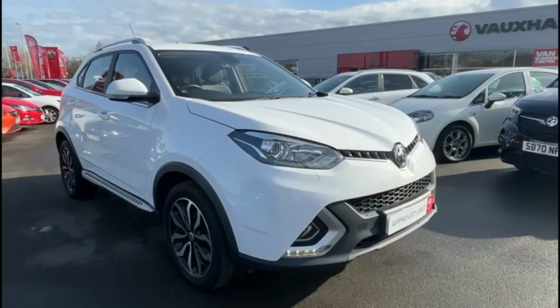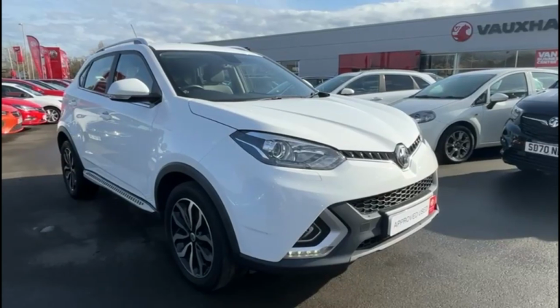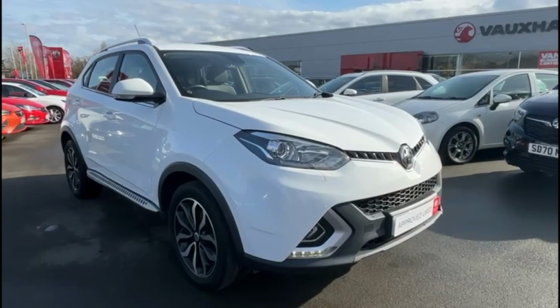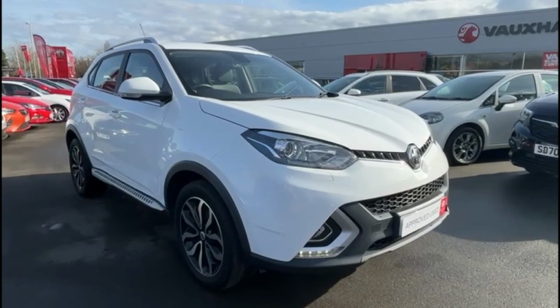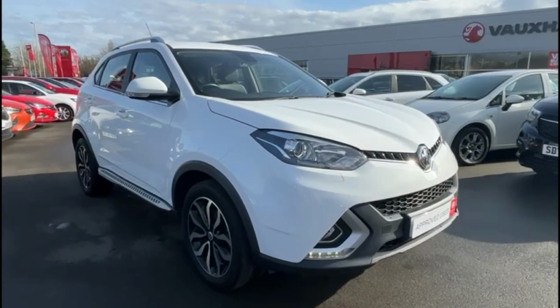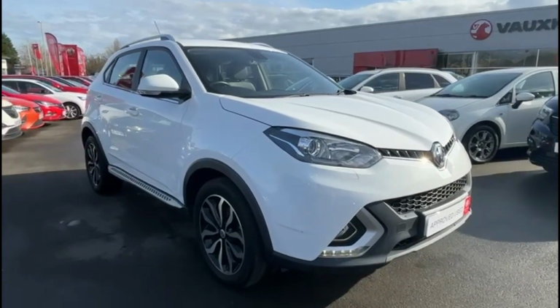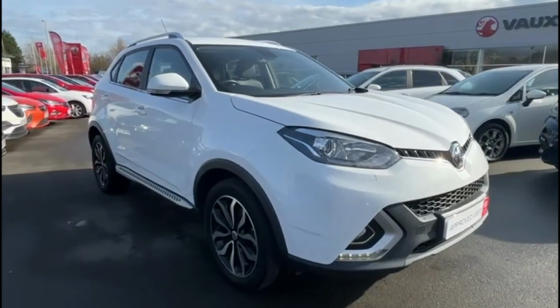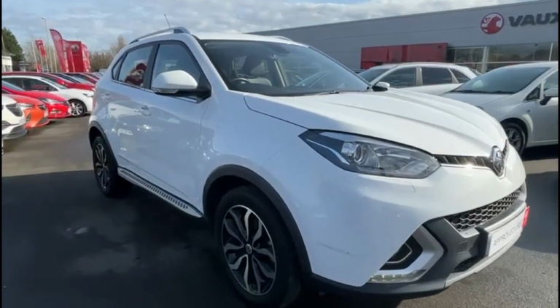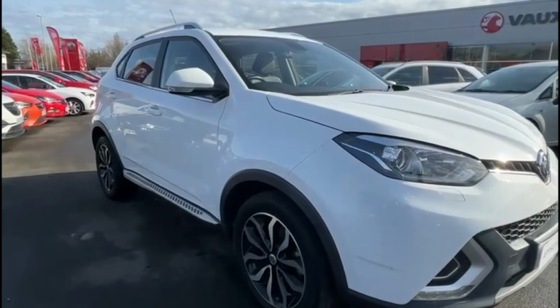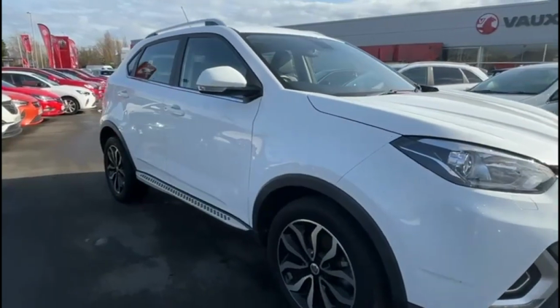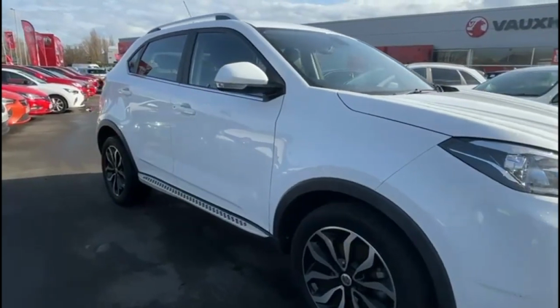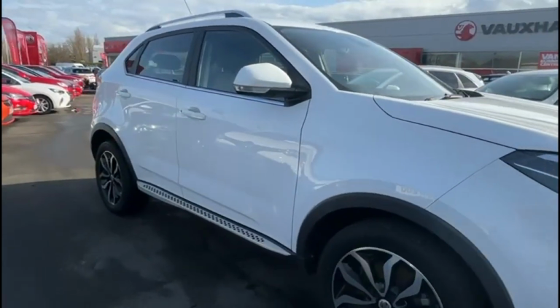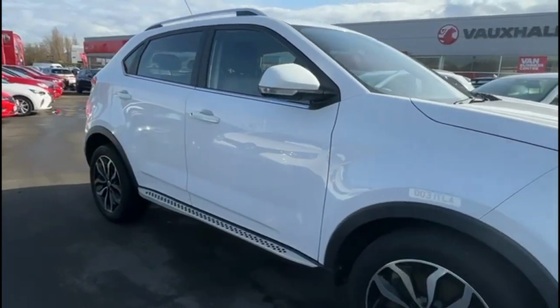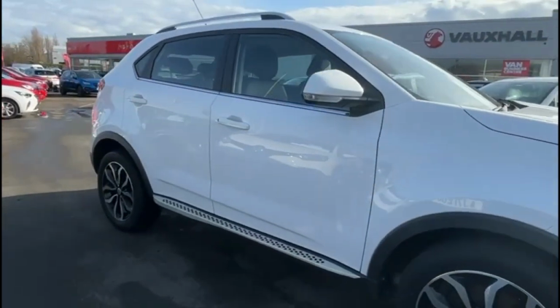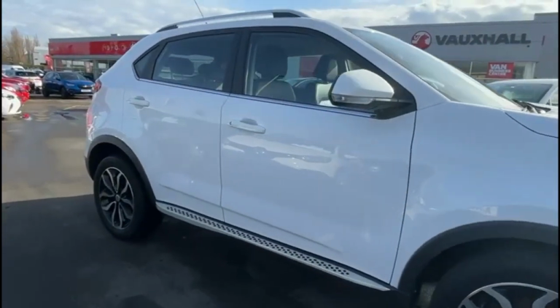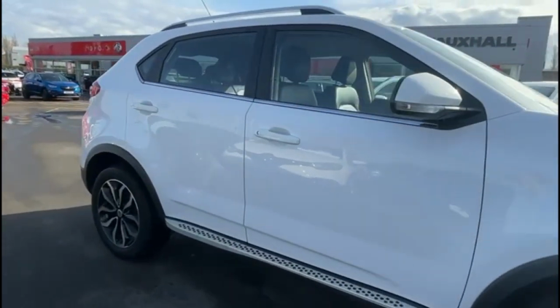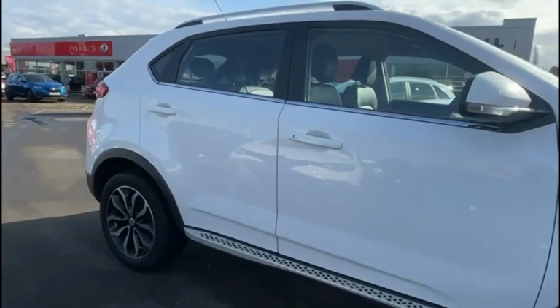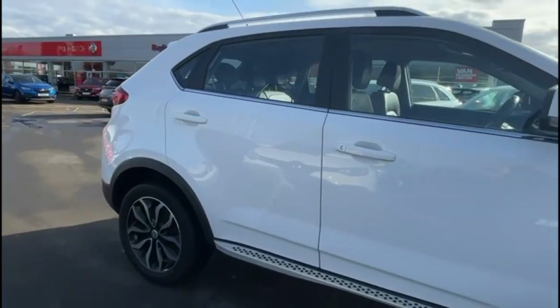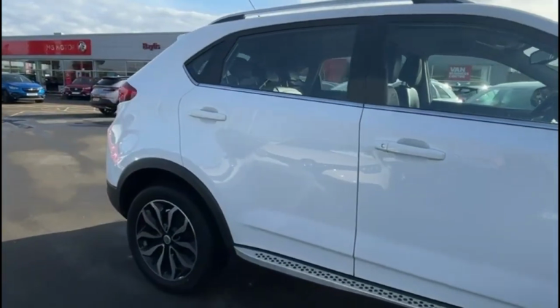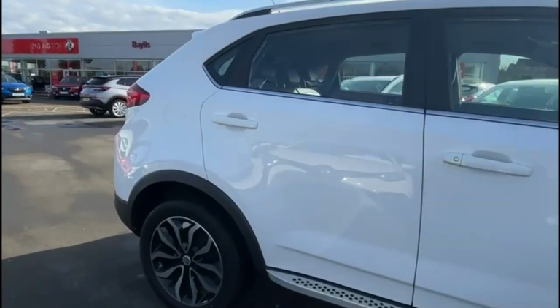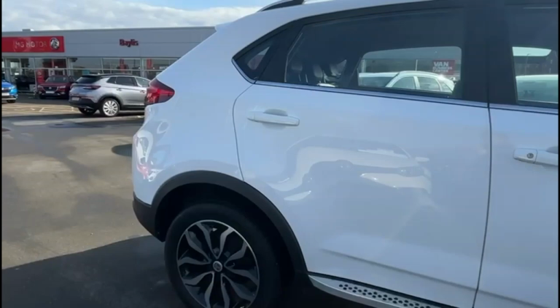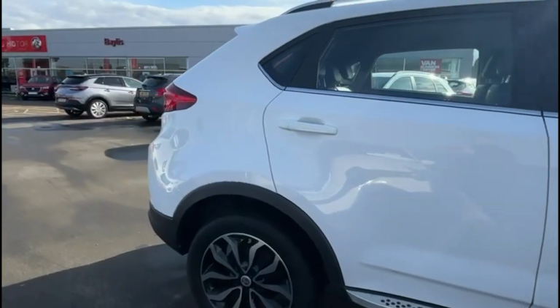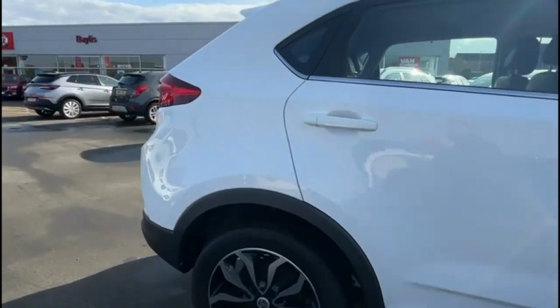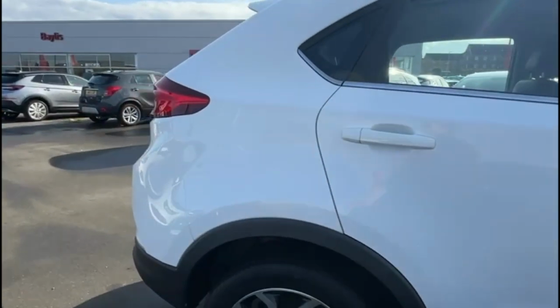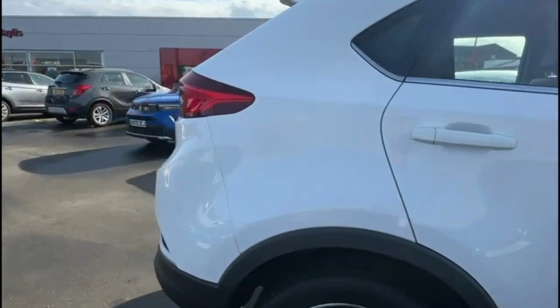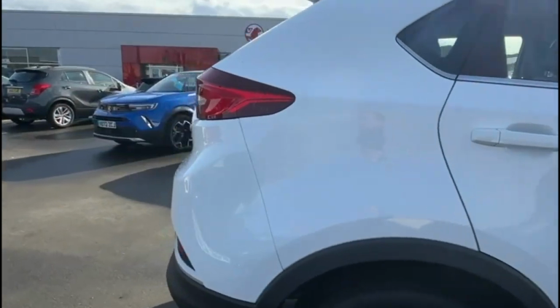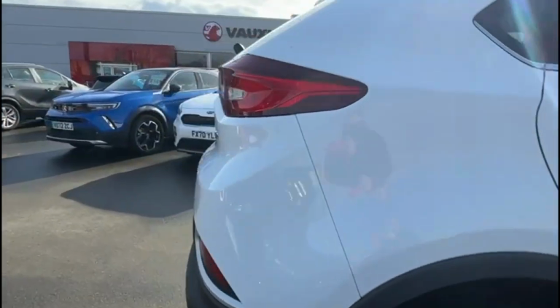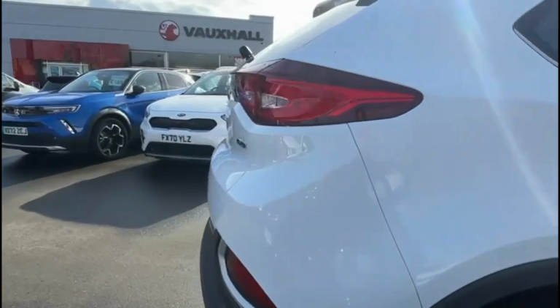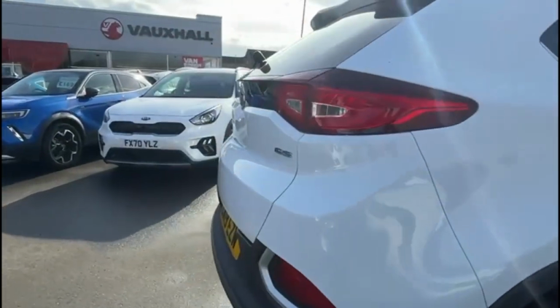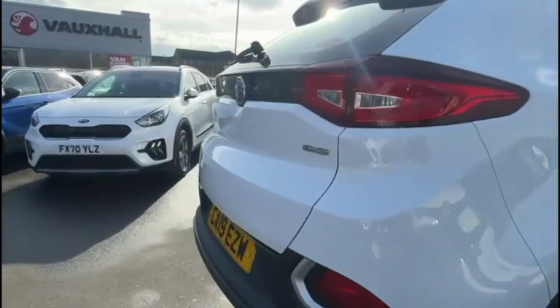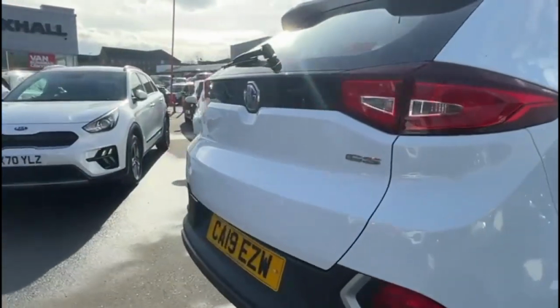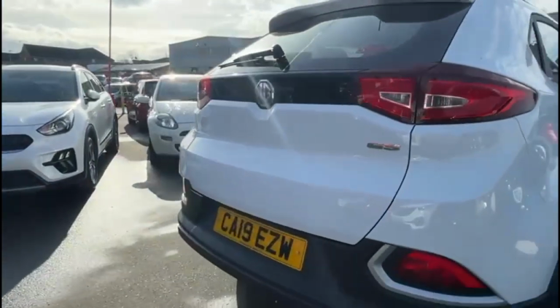Hello and welcome to Bayless Vauxhall. Here we're viewing an MG GS 1.5 Turbo Exclusive Auto. This model has covered 30,435 miles only and is finished in white. It also comes with Bayless warranty with the option to extend it to about 36 months.